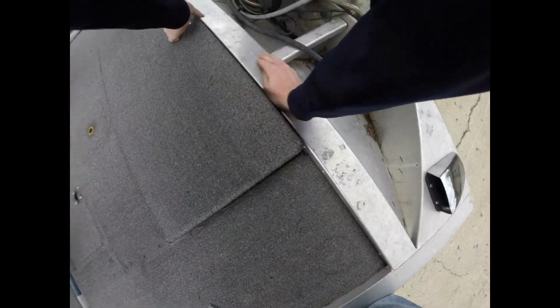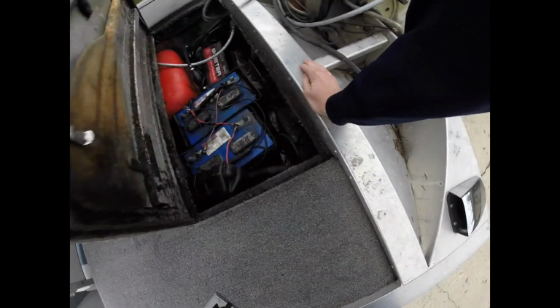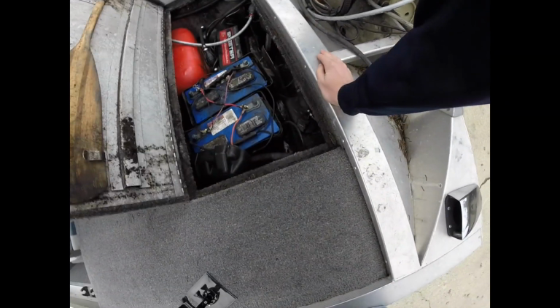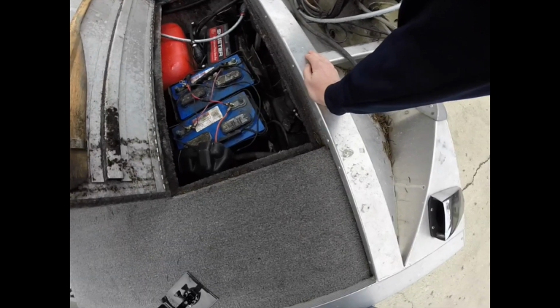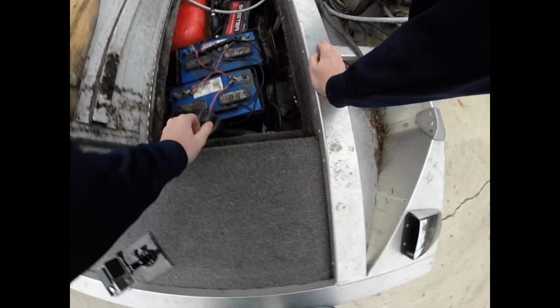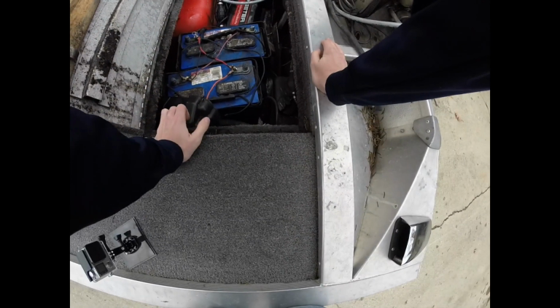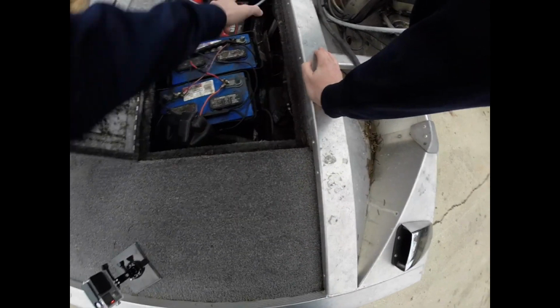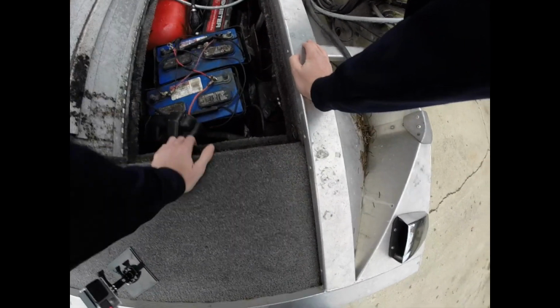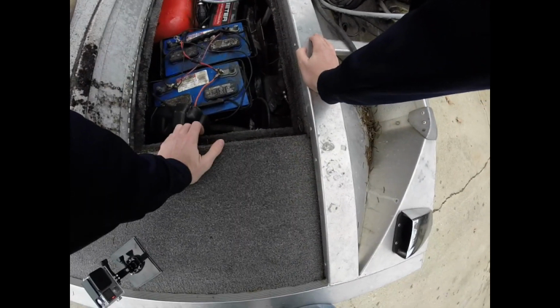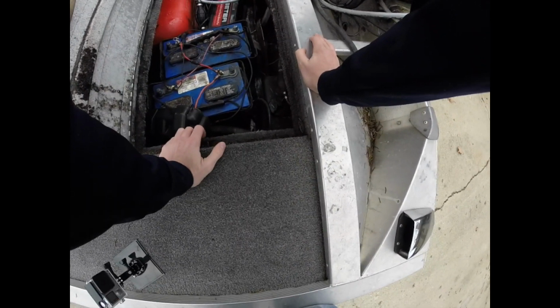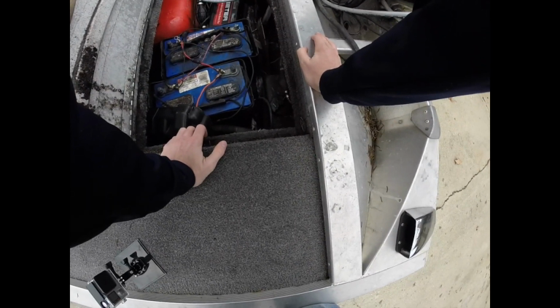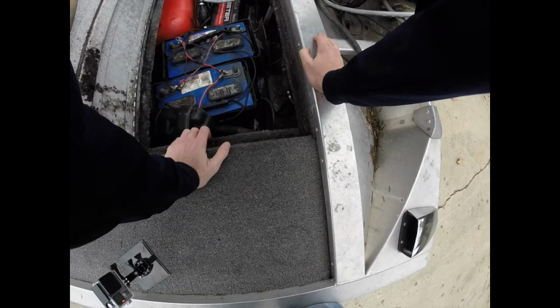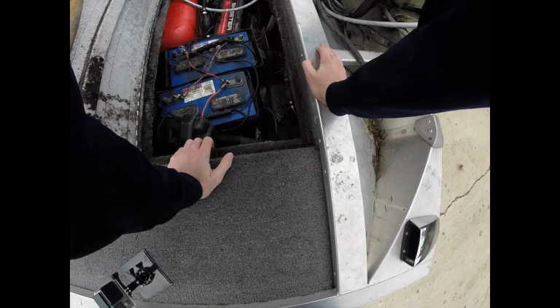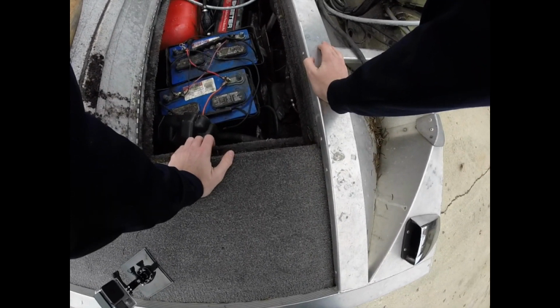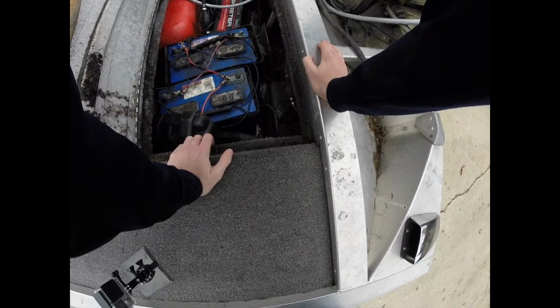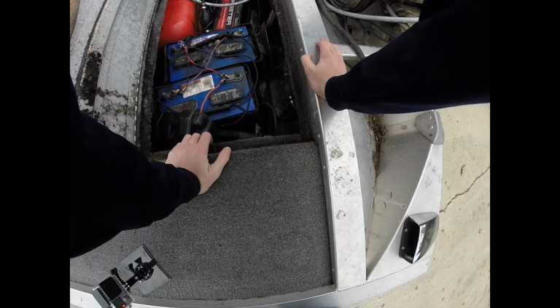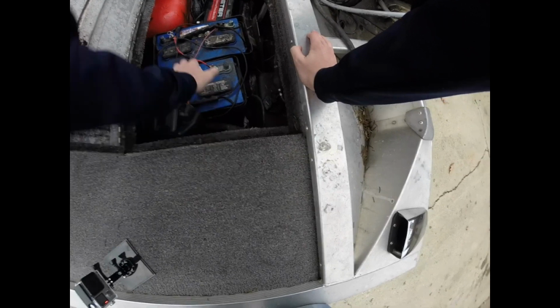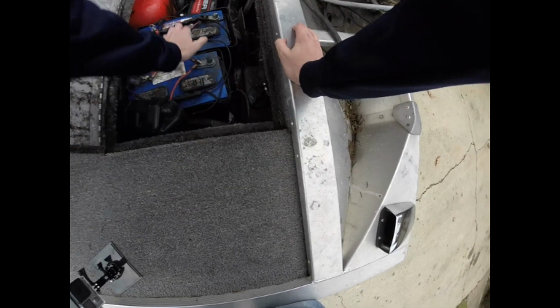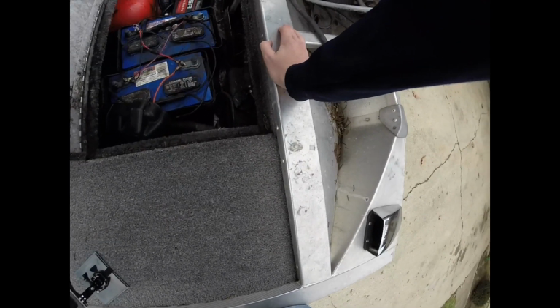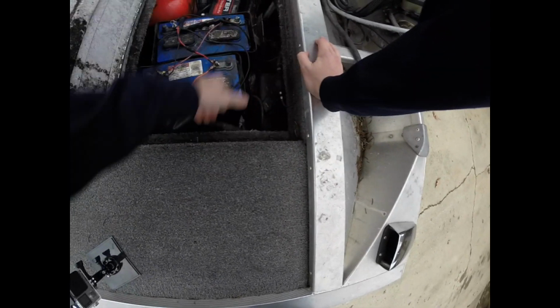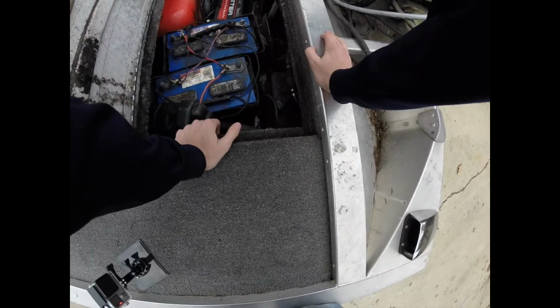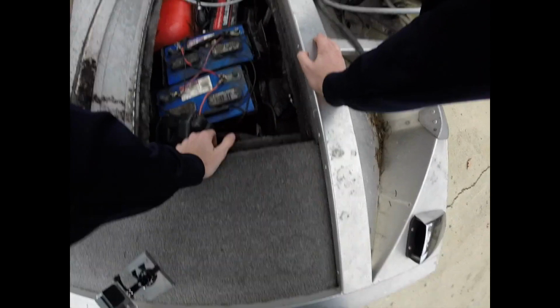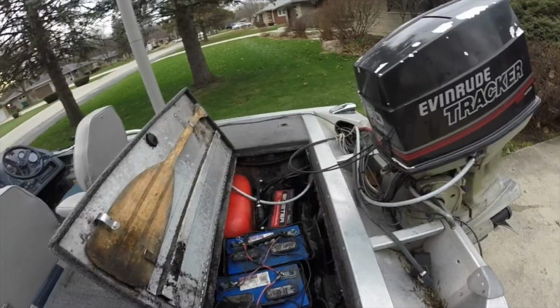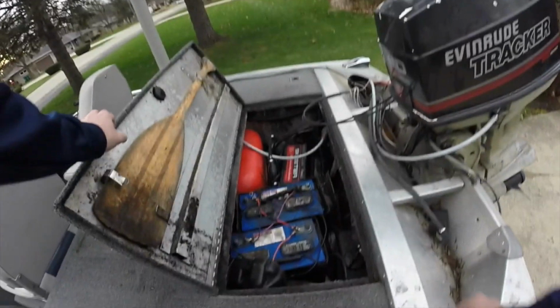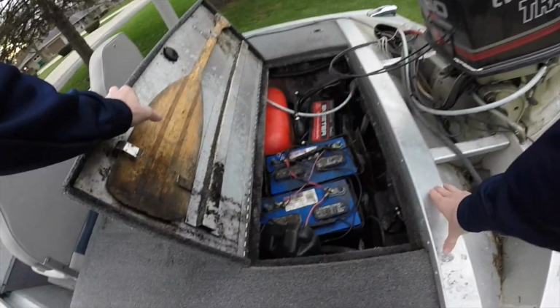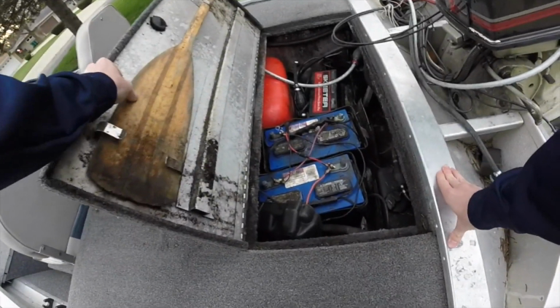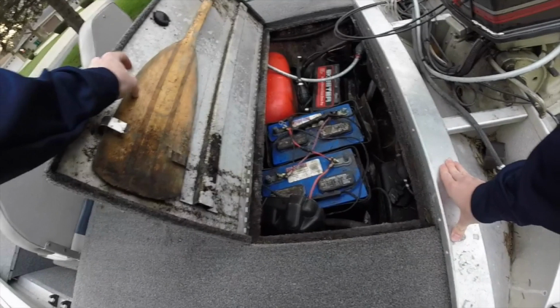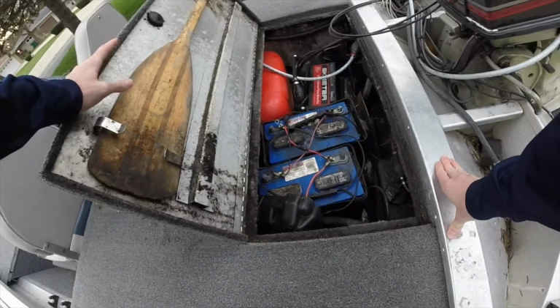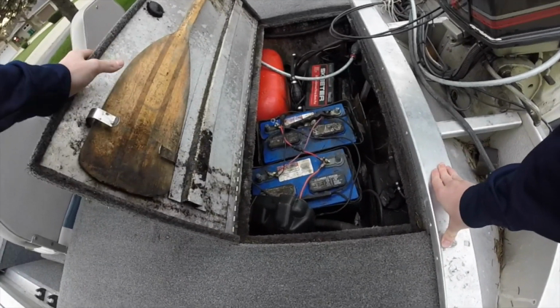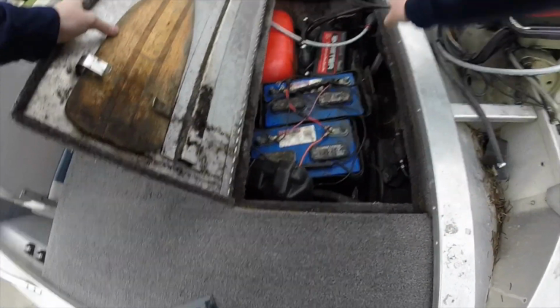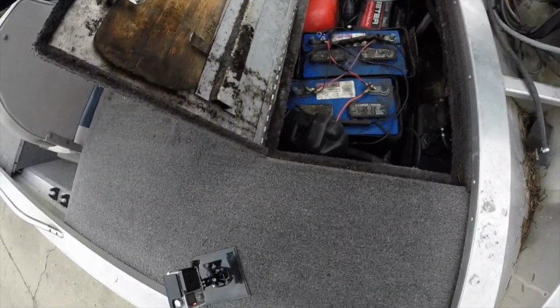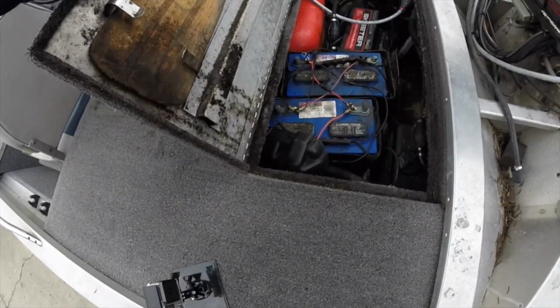Back here, we got the battery box. Got a Skeeter onboard charger — three bank charger for my batteries: one, two, and then the third one's back there. We got this nifty paddle right here, in case your trolling motor gives out on you or something.